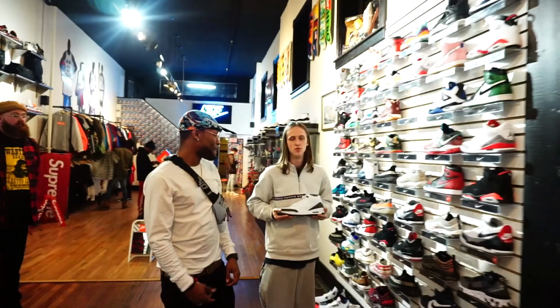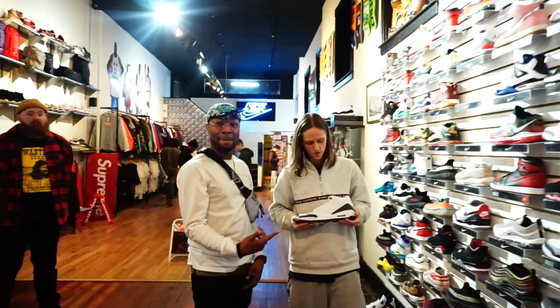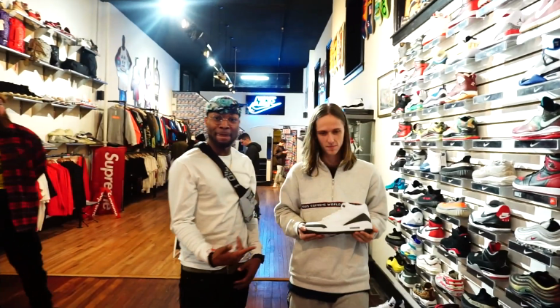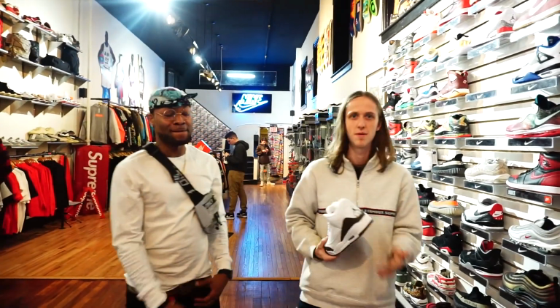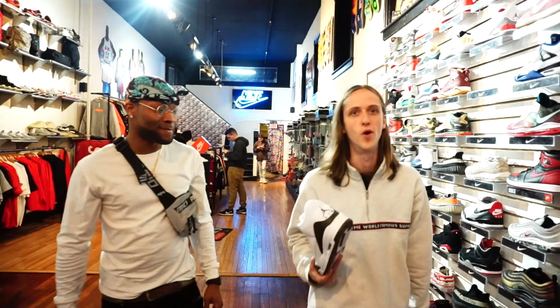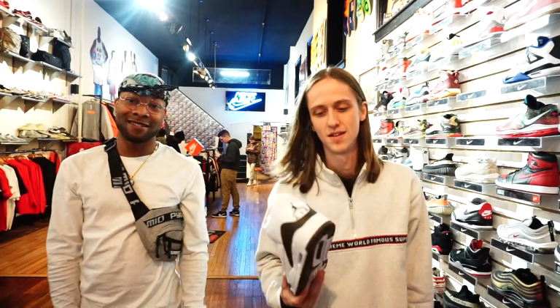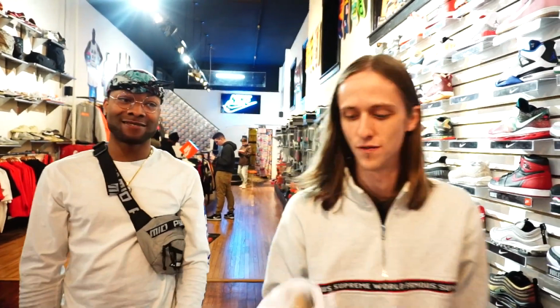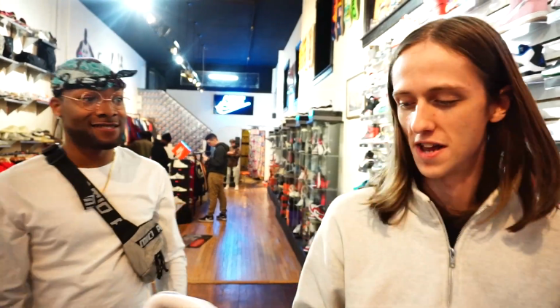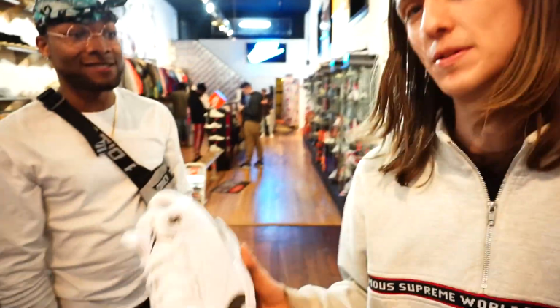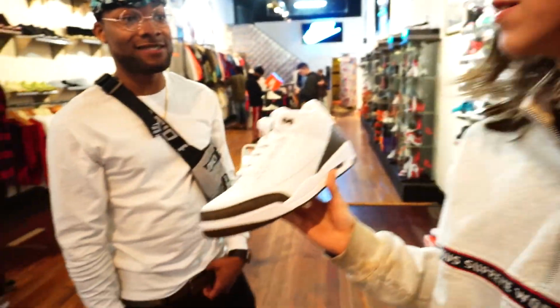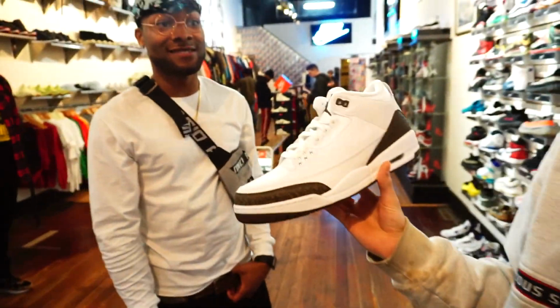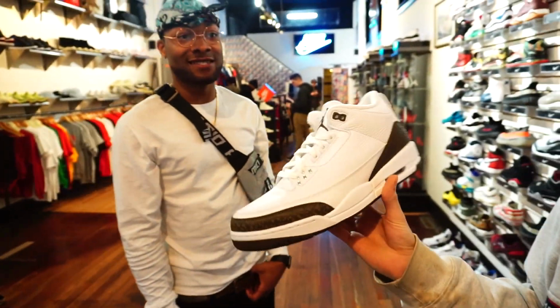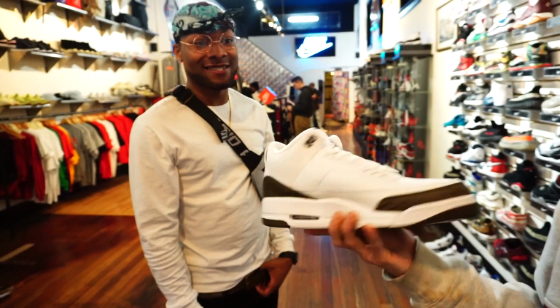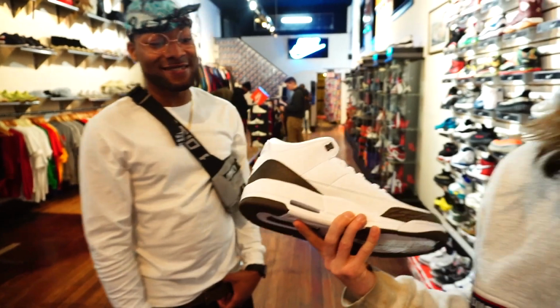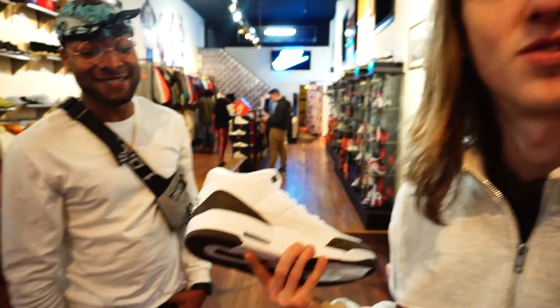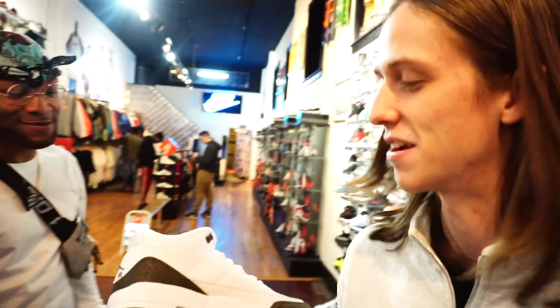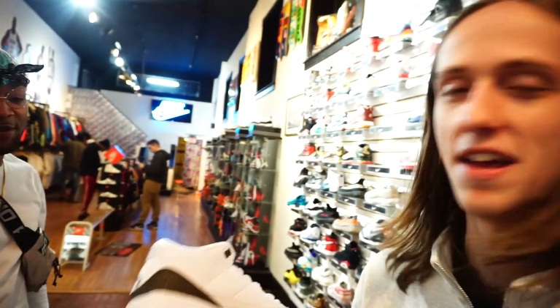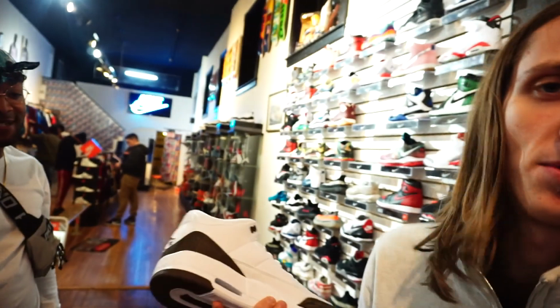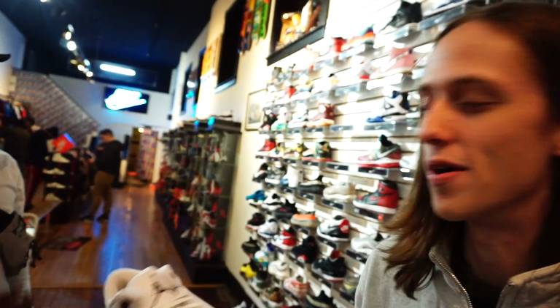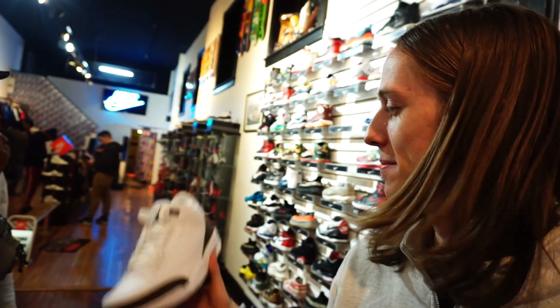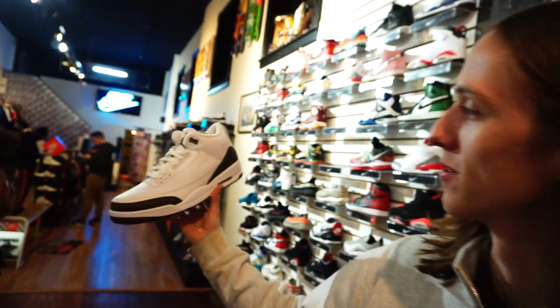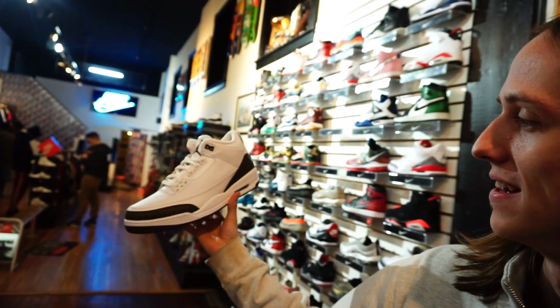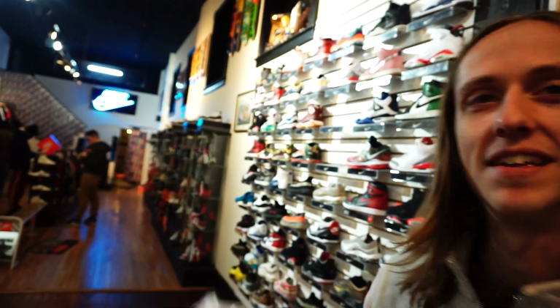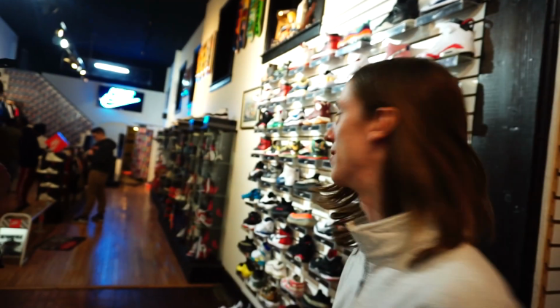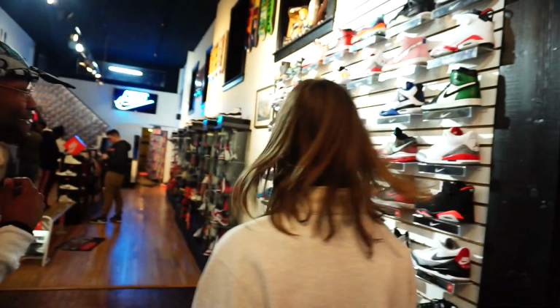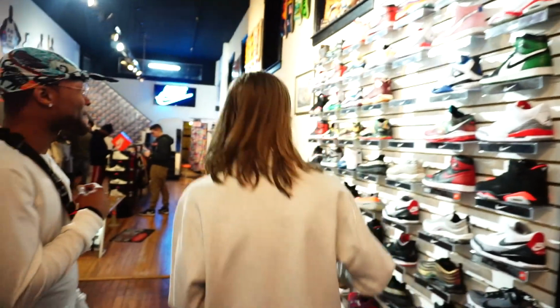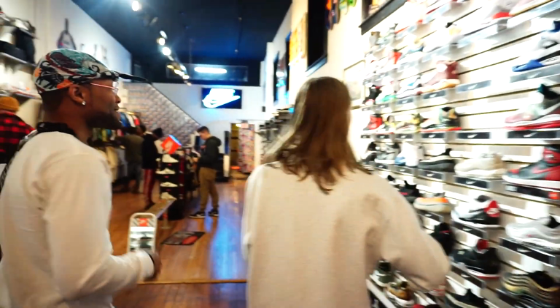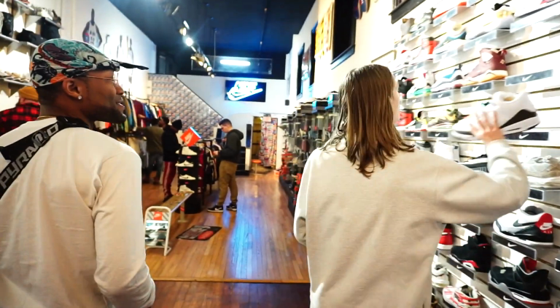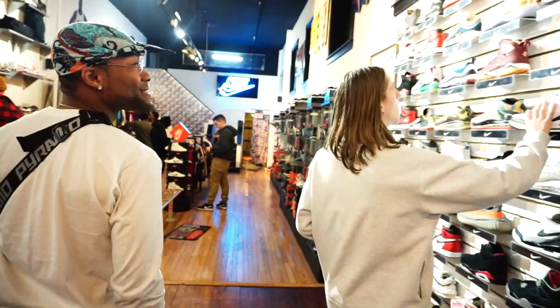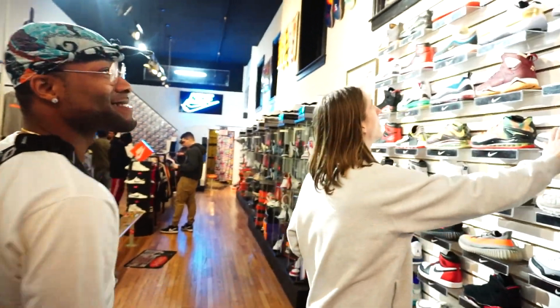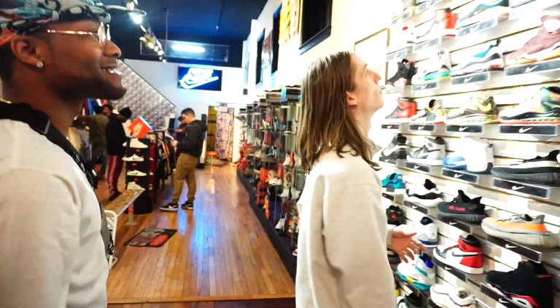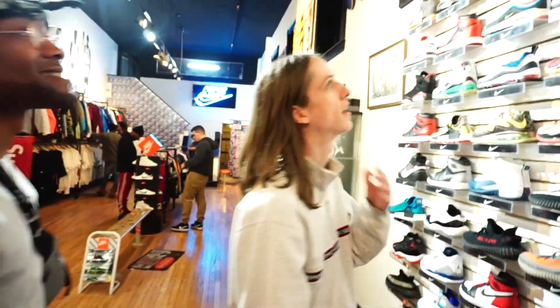New retro — Hocus came out in 2001, so for the first time in 17 years these are brand new again. Pretty juiced on that. They could be a little nicer but they're back. I'll rock them, I'm stoked on it. Clean colorway. What else we got?